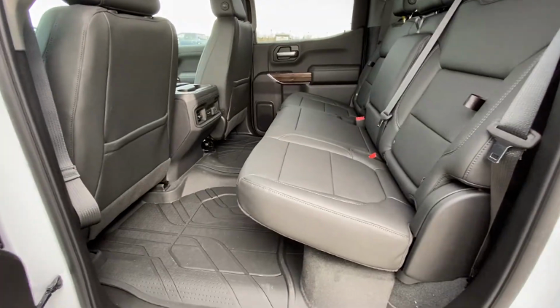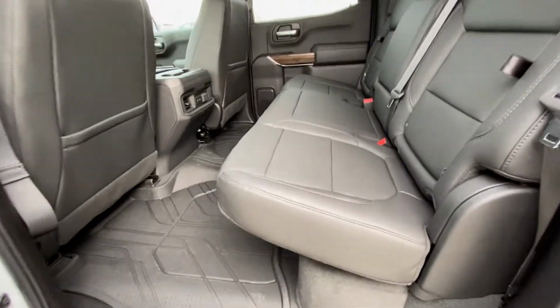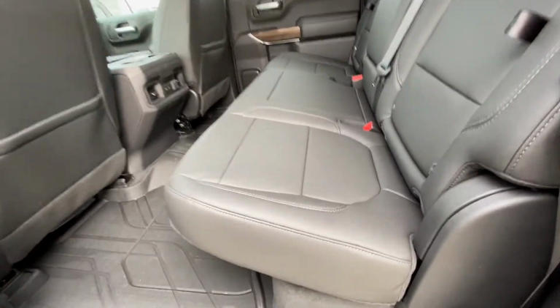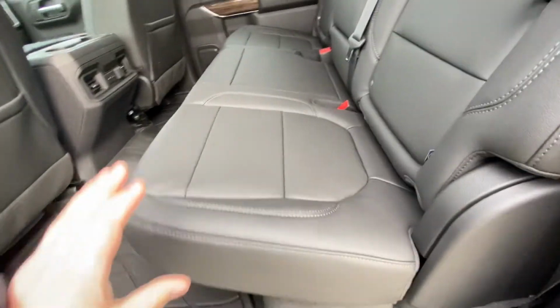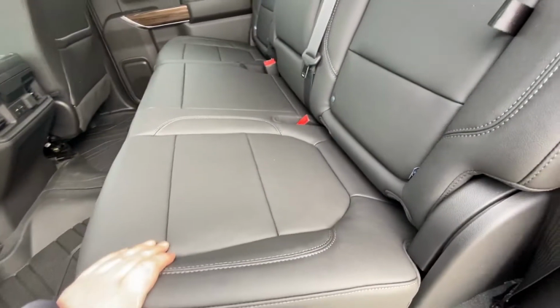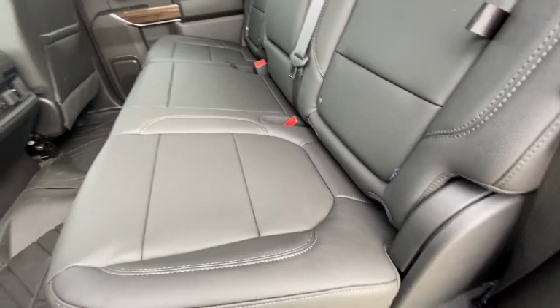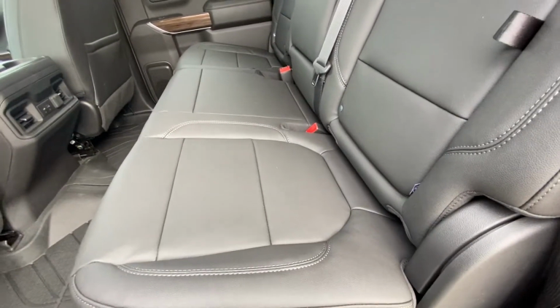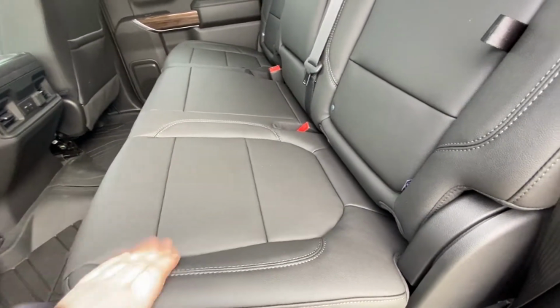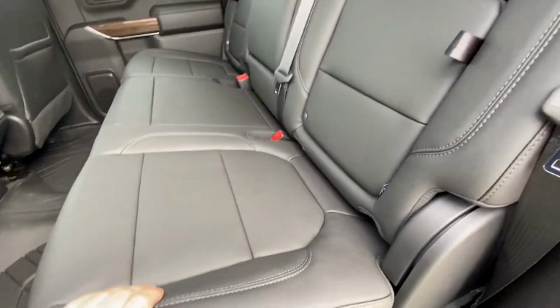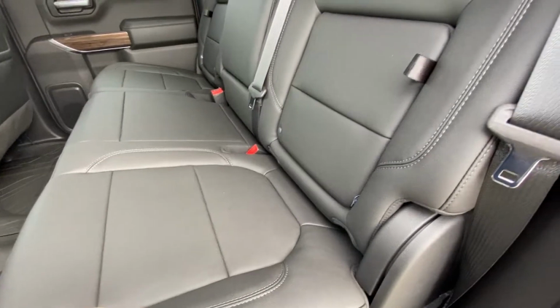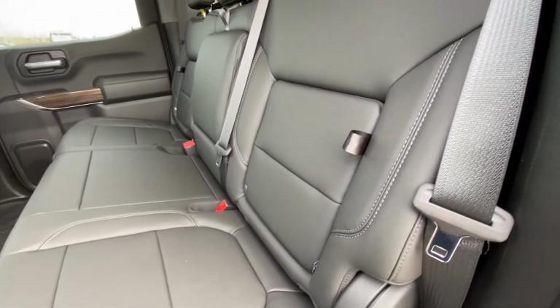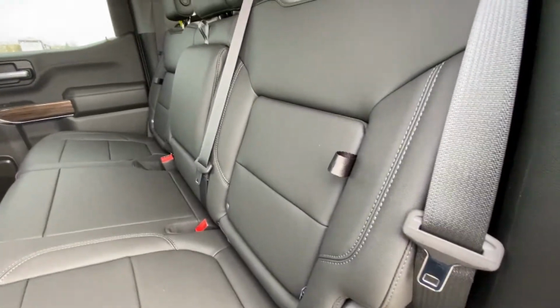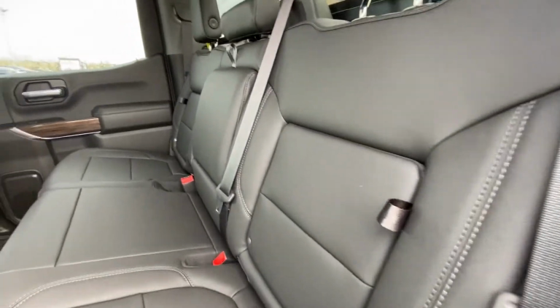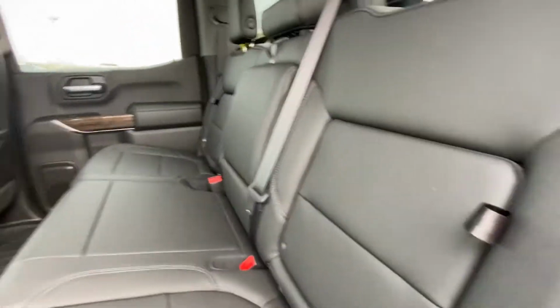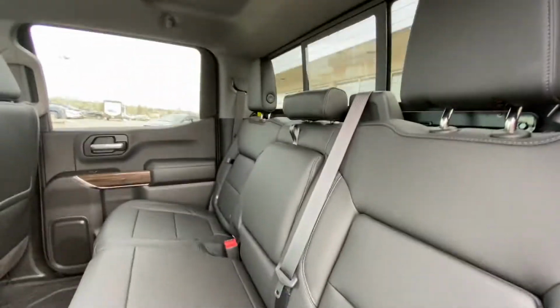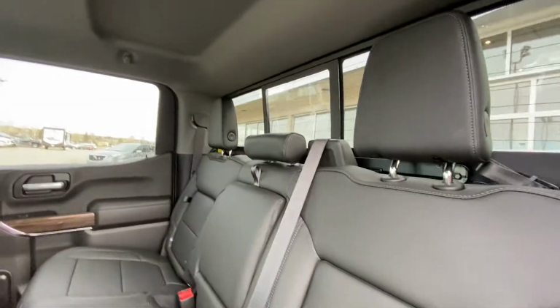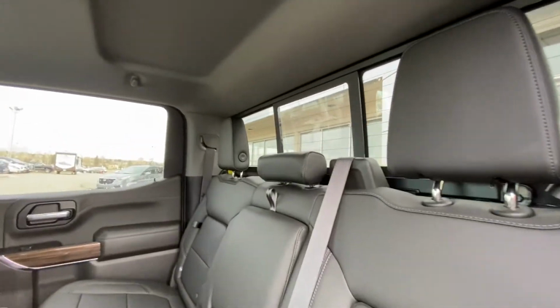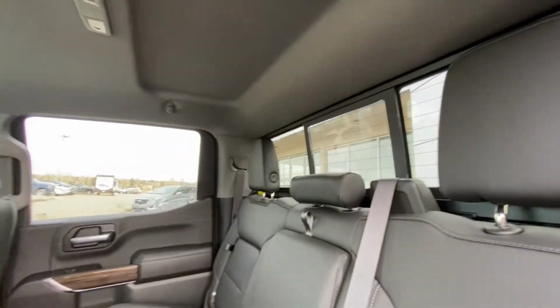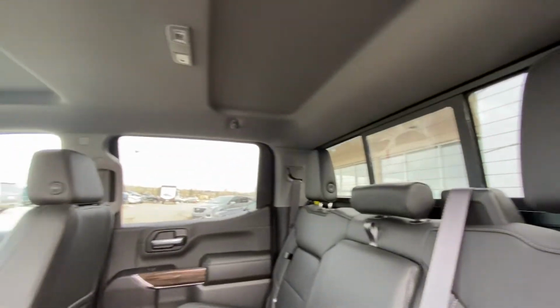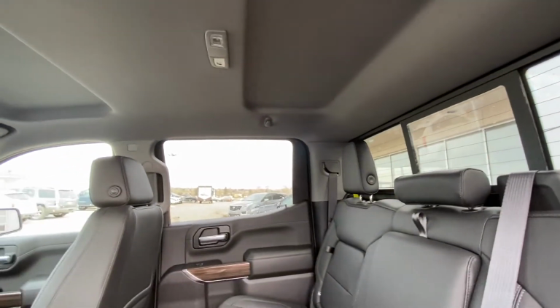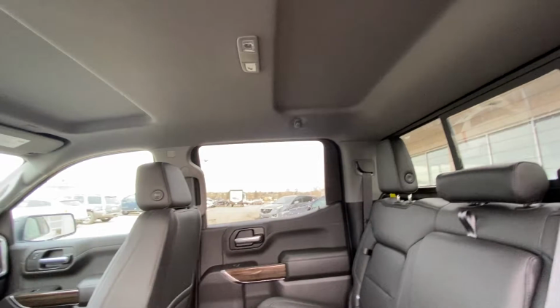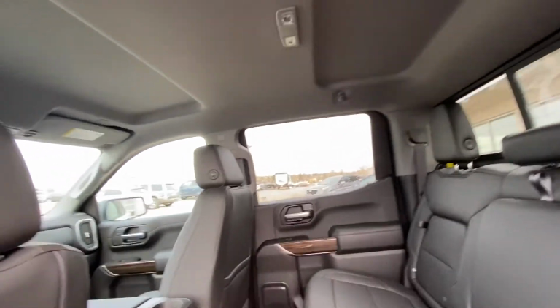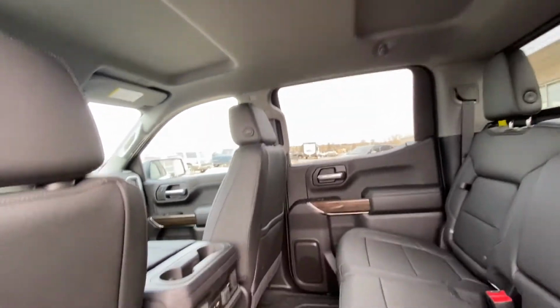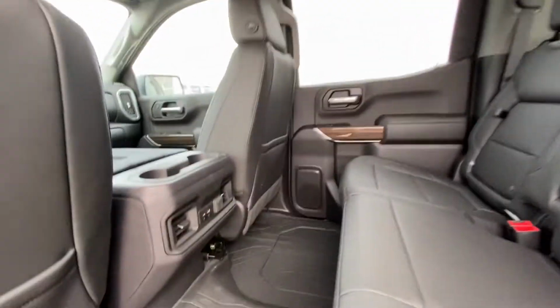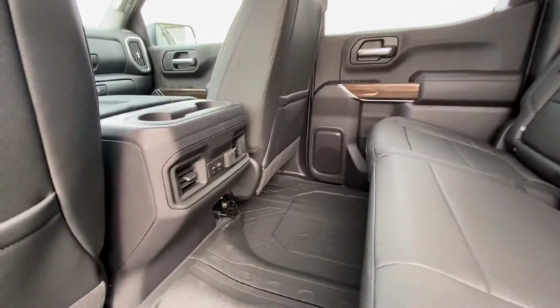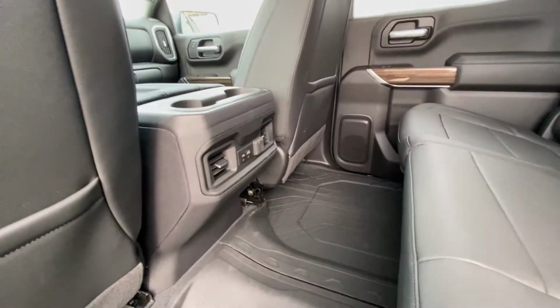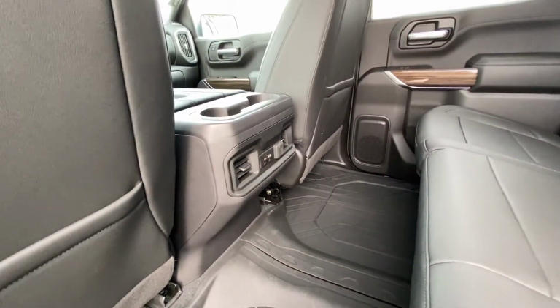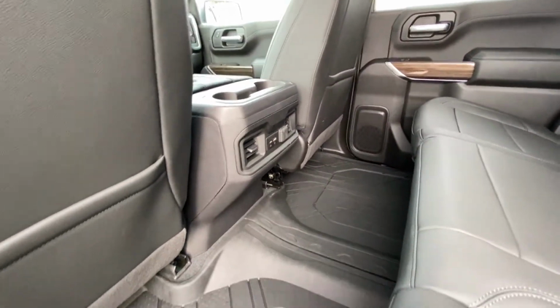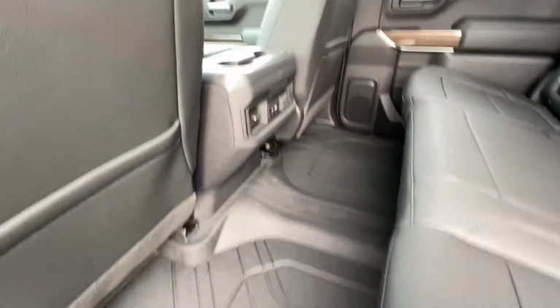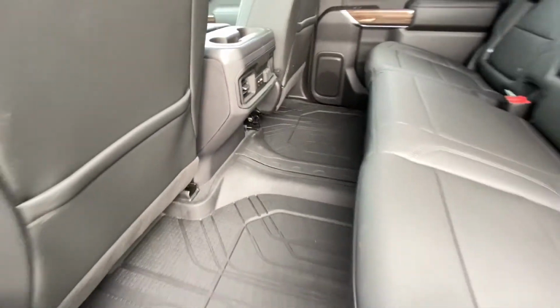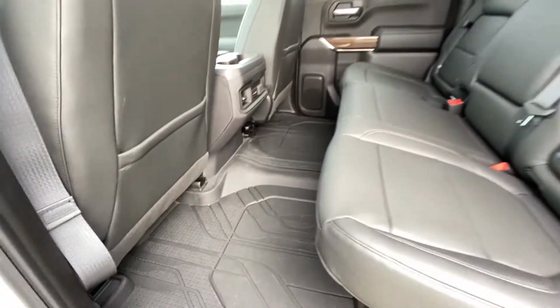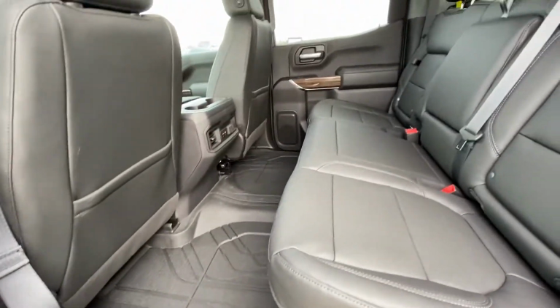Jumping into the interior, the second row features leather 60/40 split seating. Both end seats are car seat ready as well. In-seat storage feature with a rear sliding window and defrost, extra headroom over top, solid roof, and we have USB ports in the back and a center console with rubberized floor liners installed.